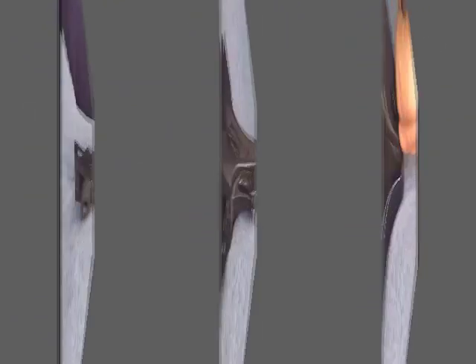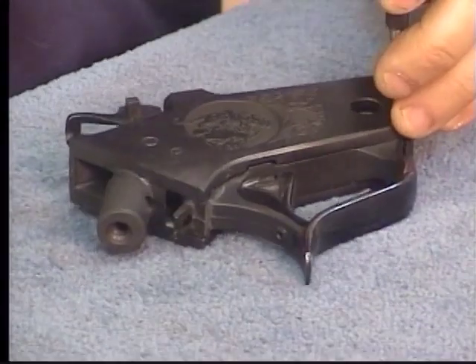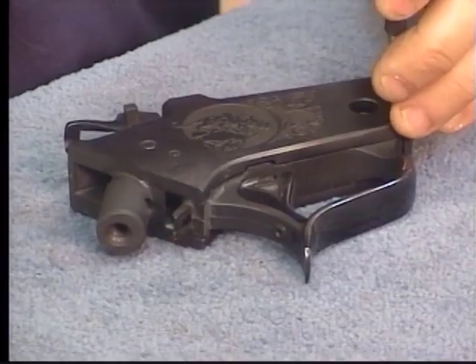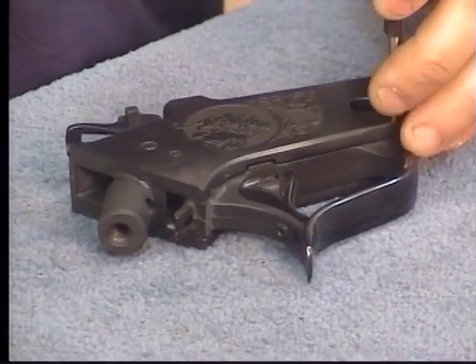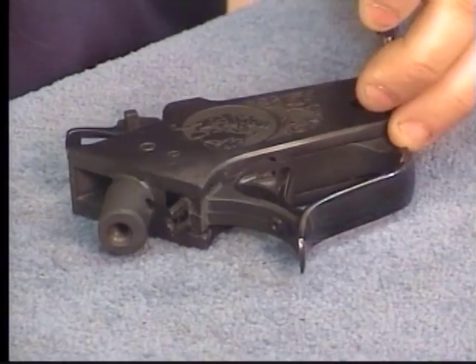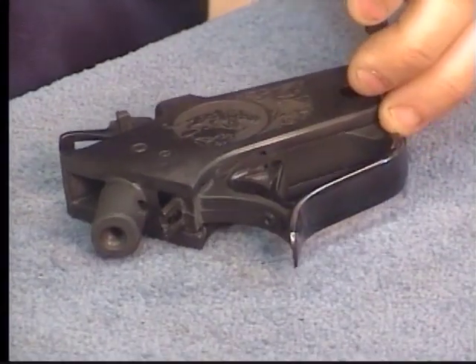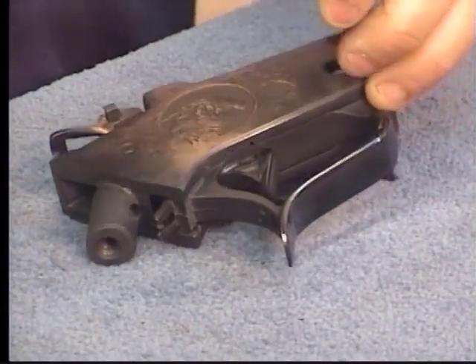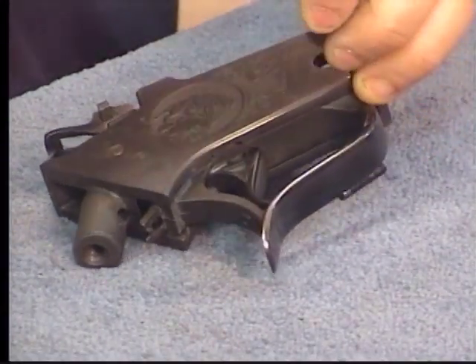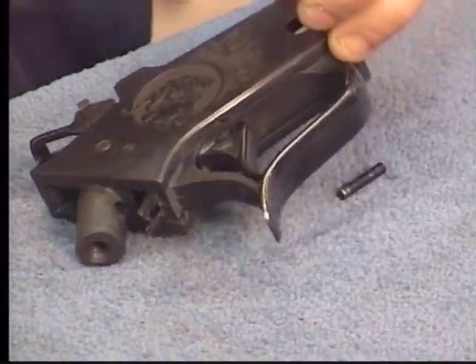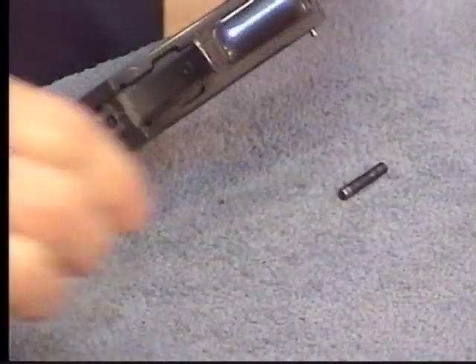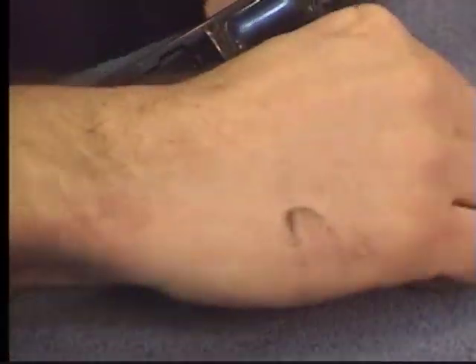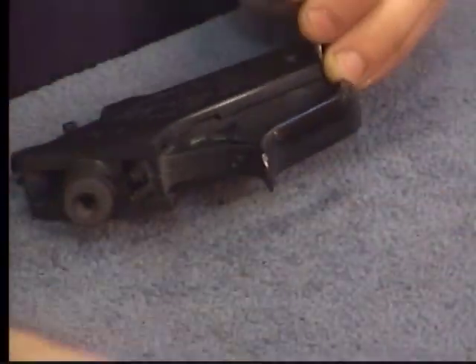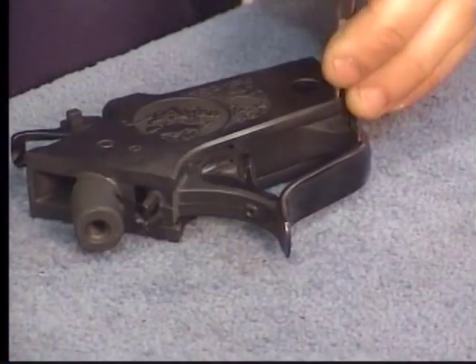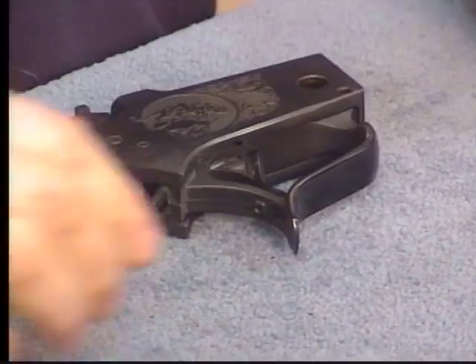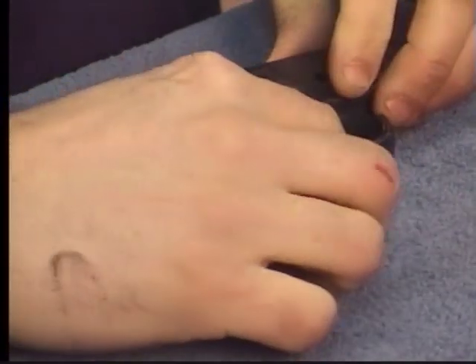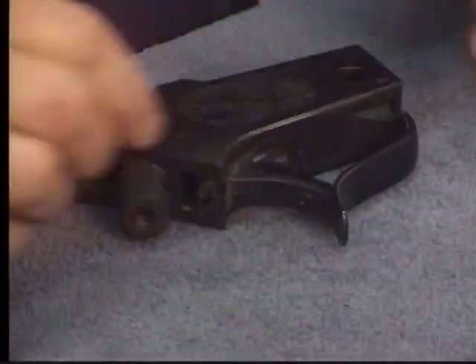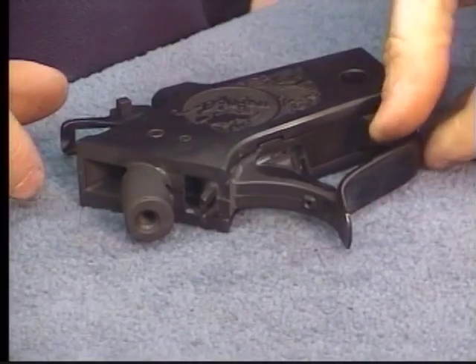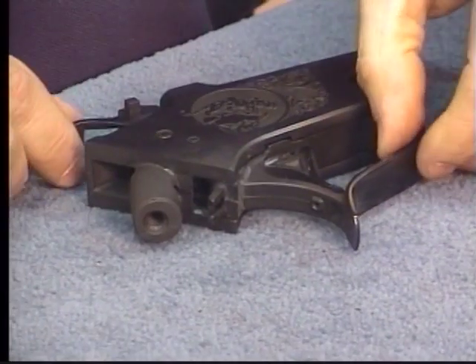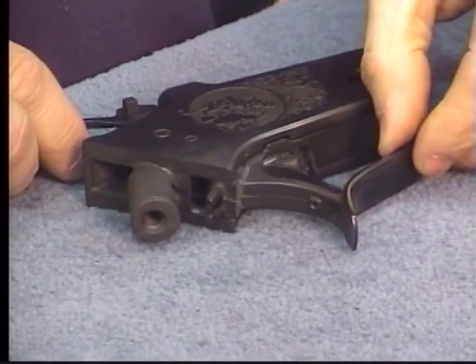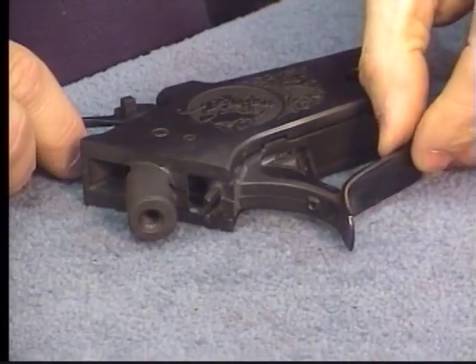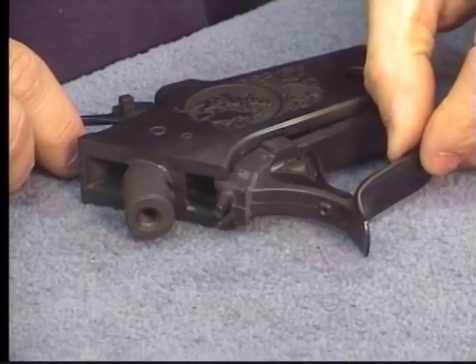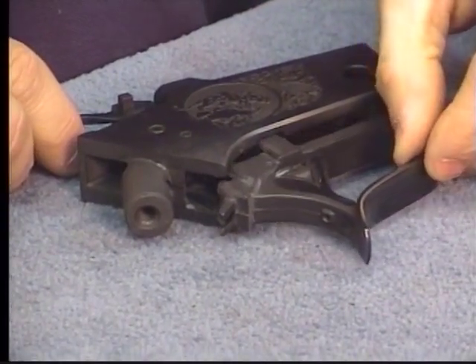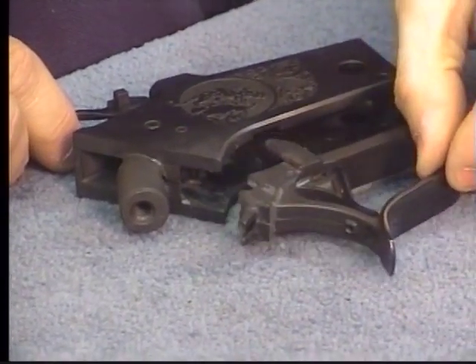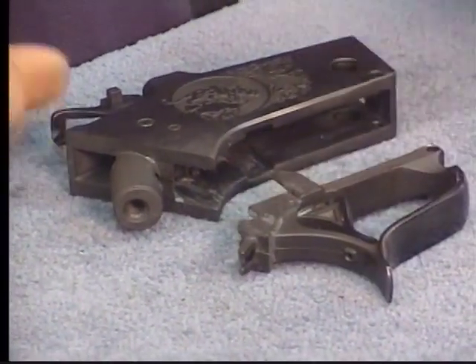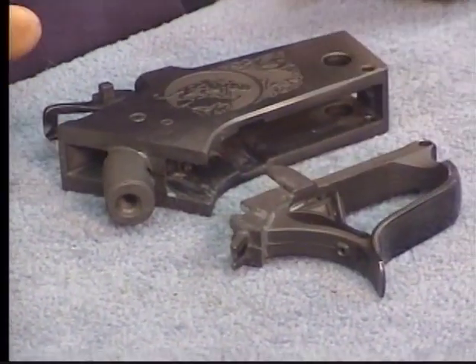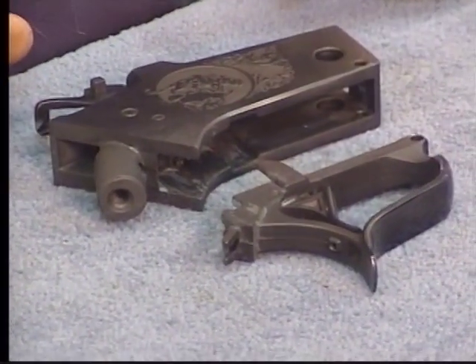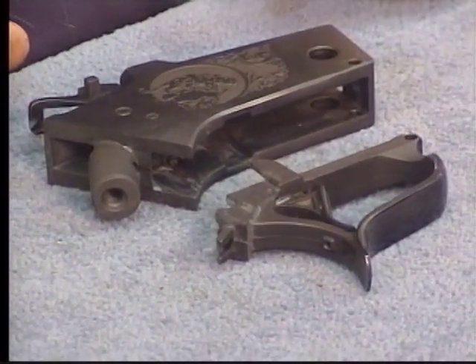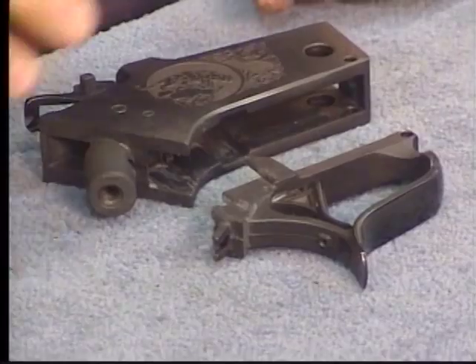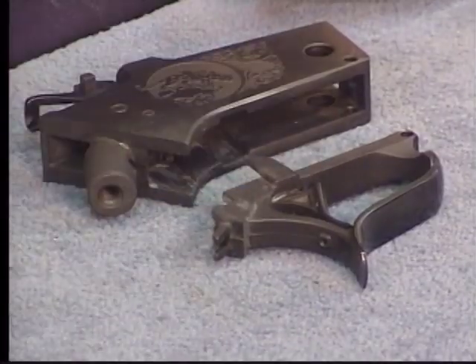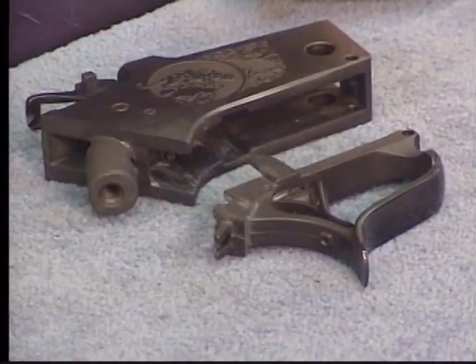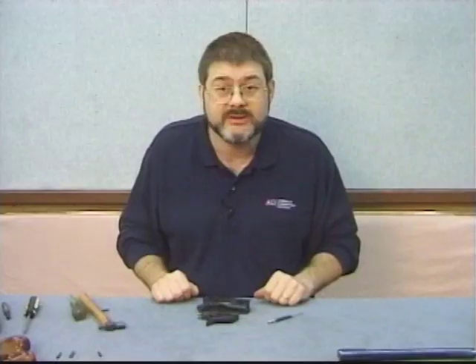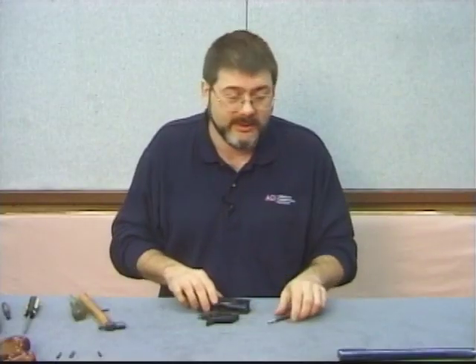Pivot pin — set it aside. Now our trigger and trigger guard assembly slides right out the bottom. Let's go ahead and take that apart at this point.